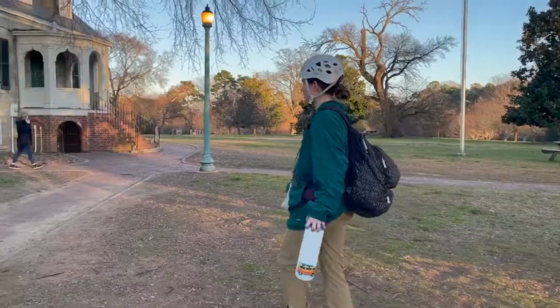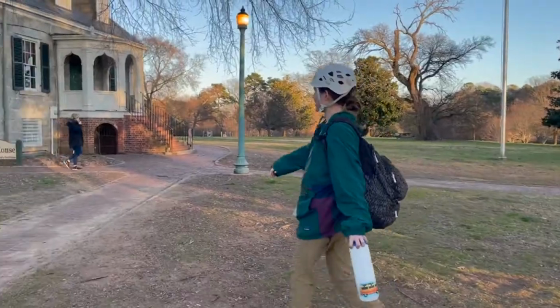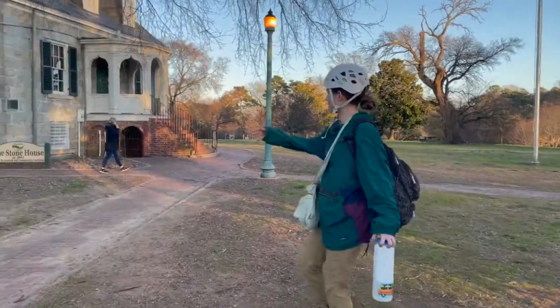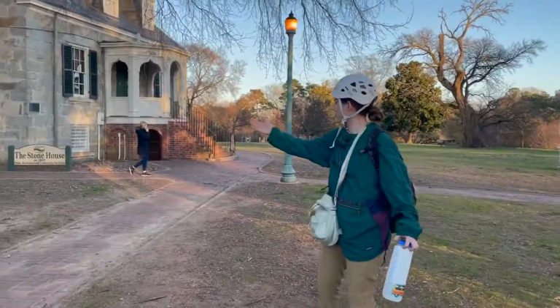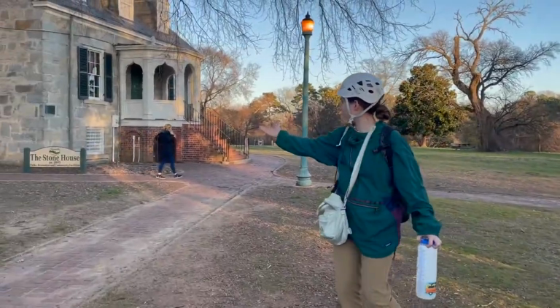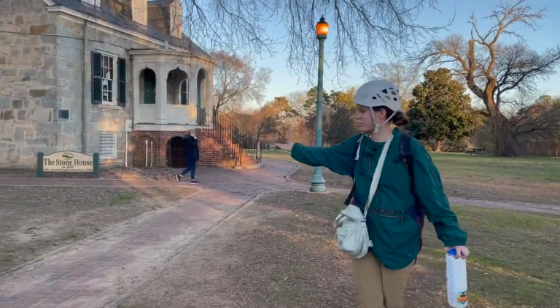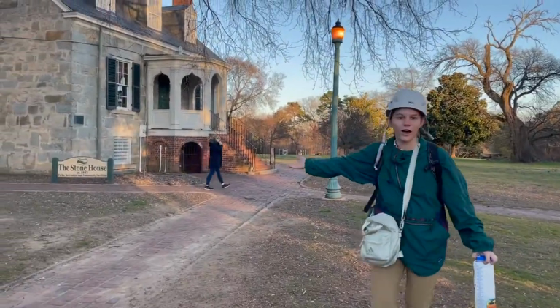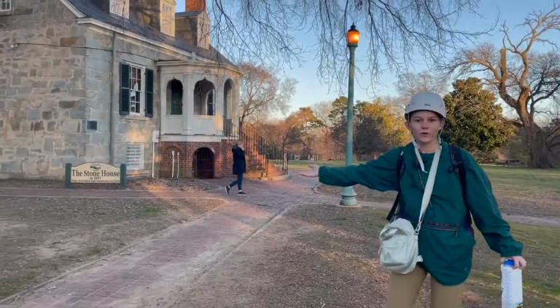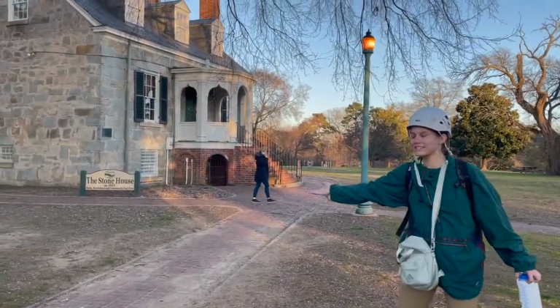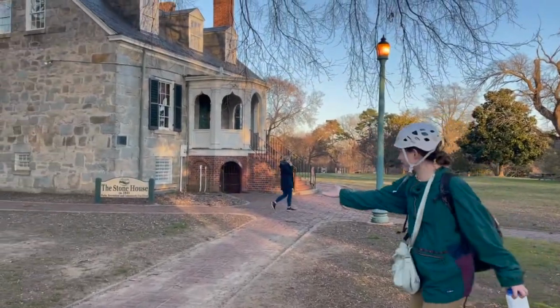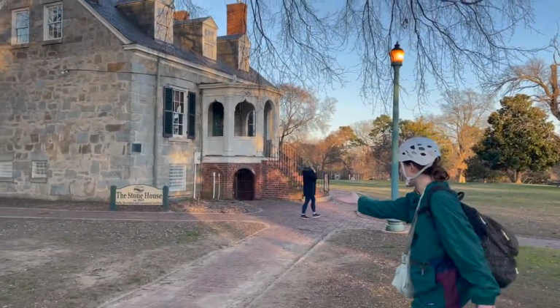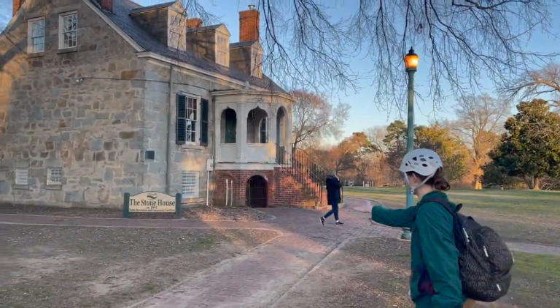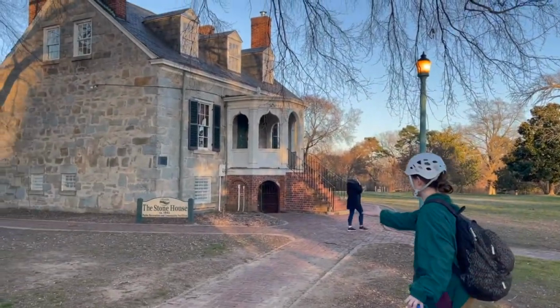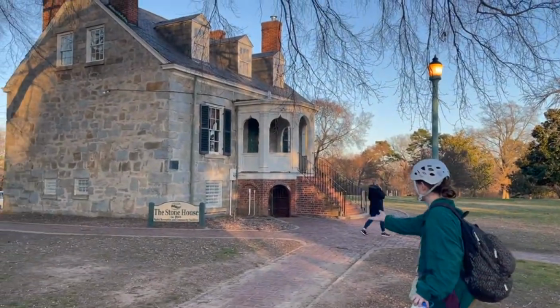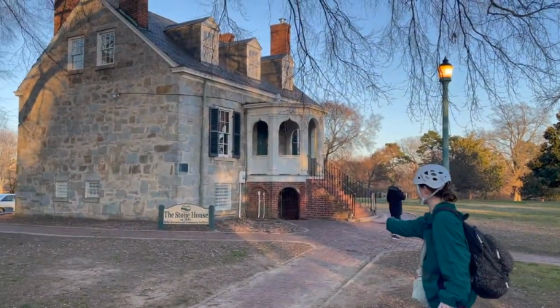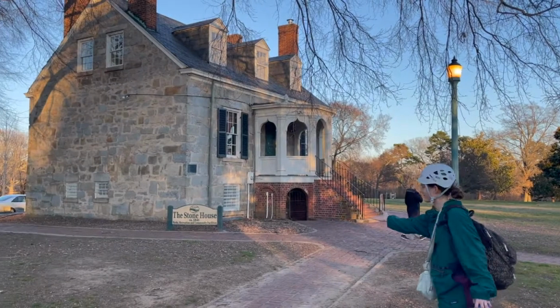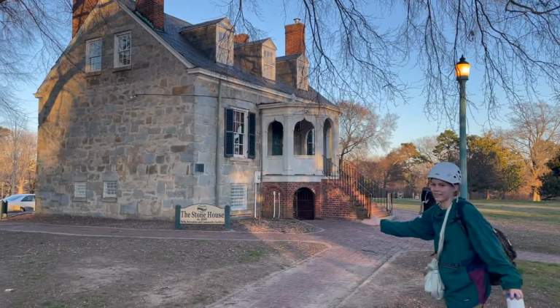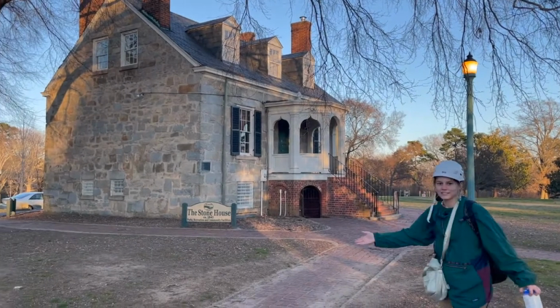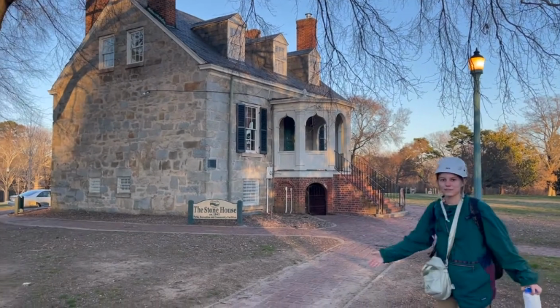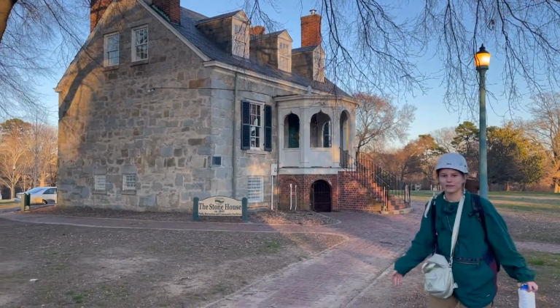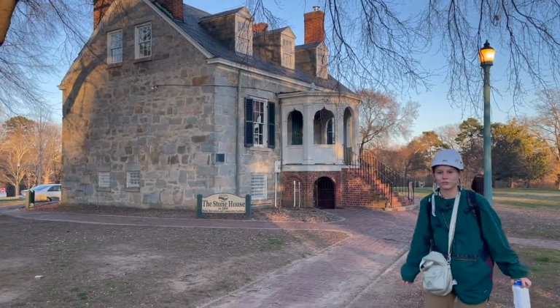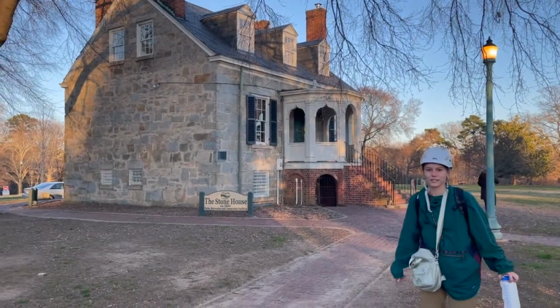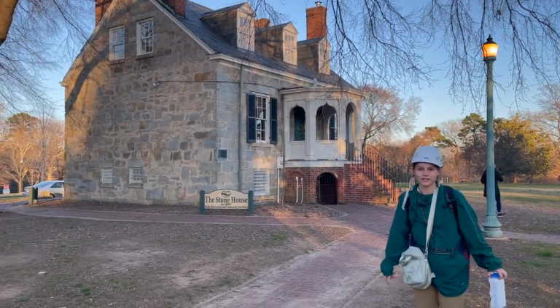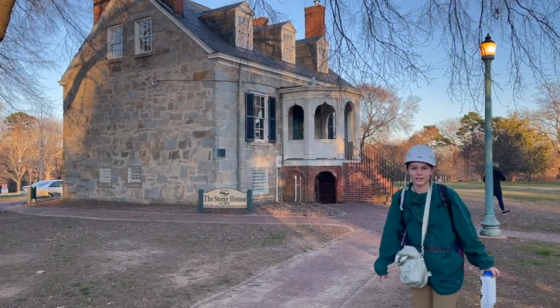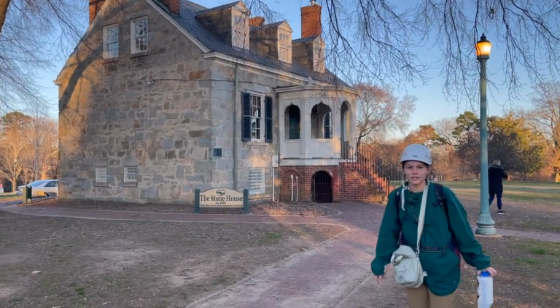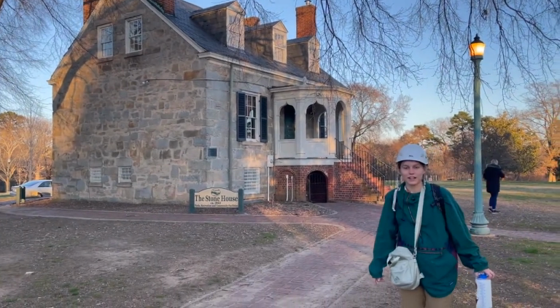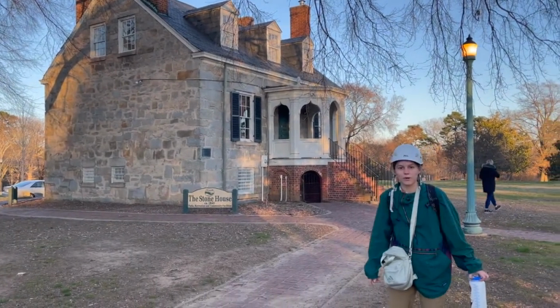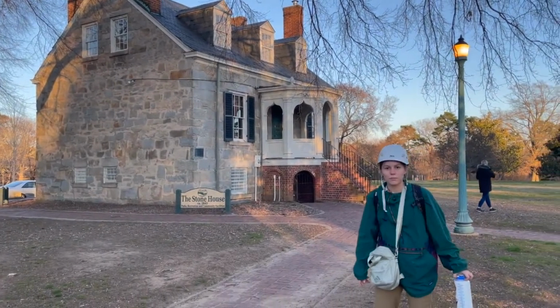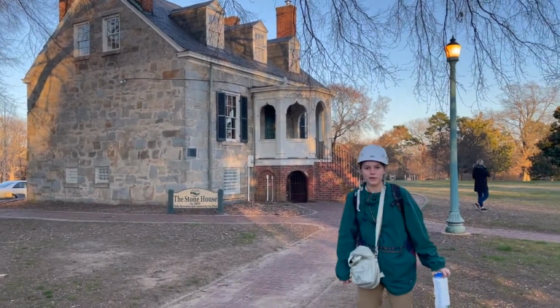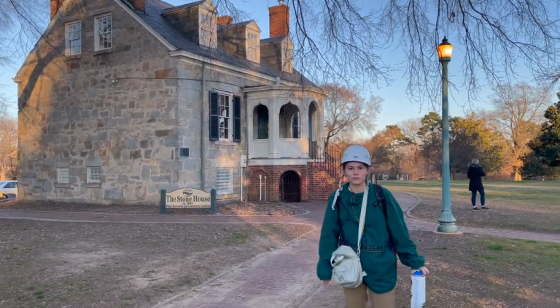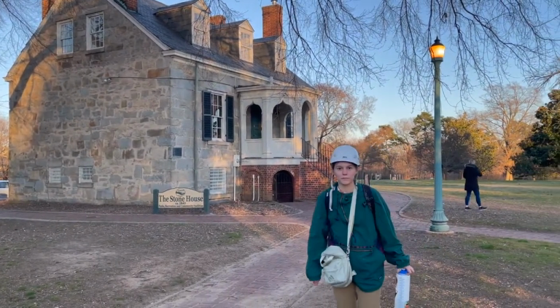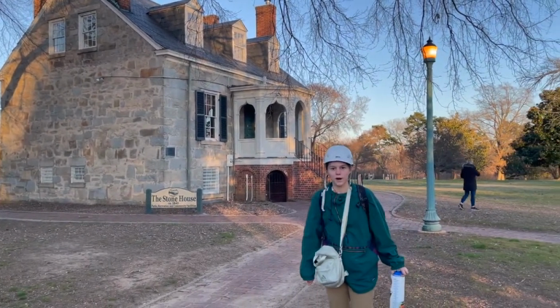Here is the stone house. According to the sign, it's been here since 1843. That's probably older than my mom.